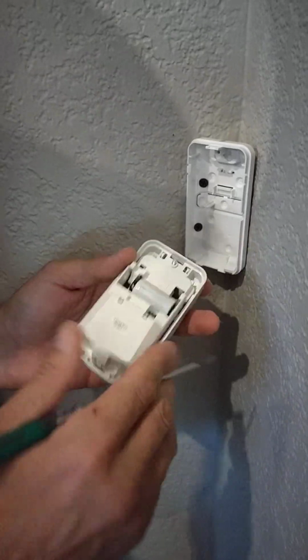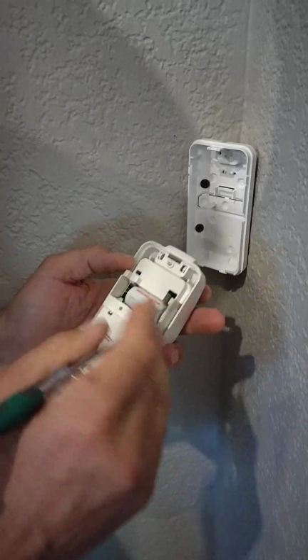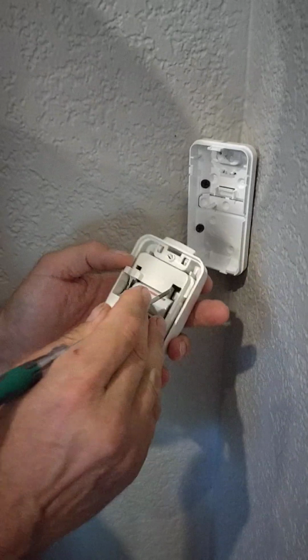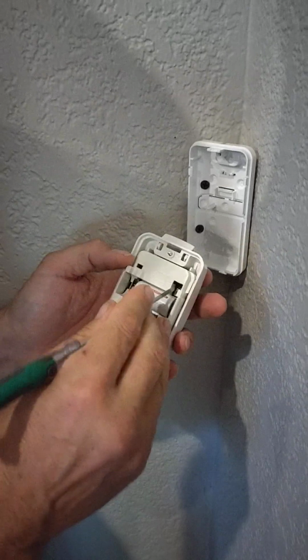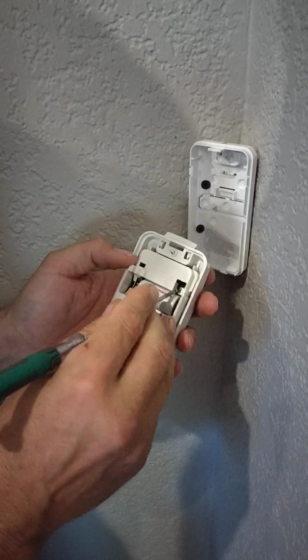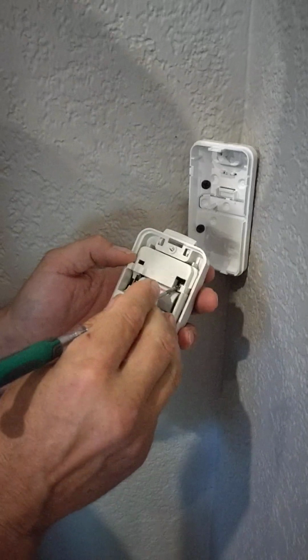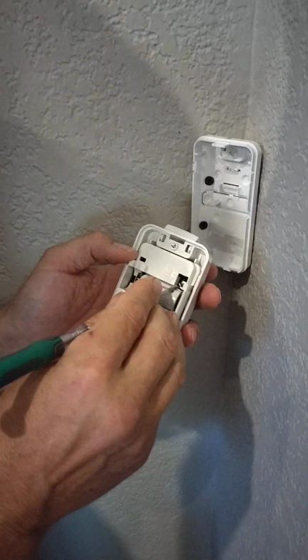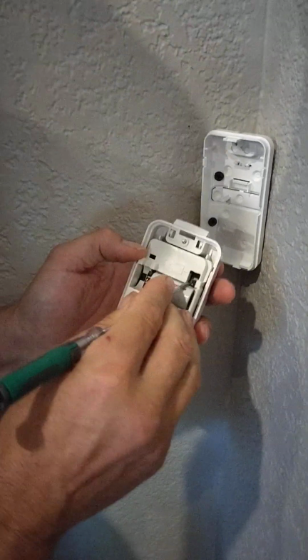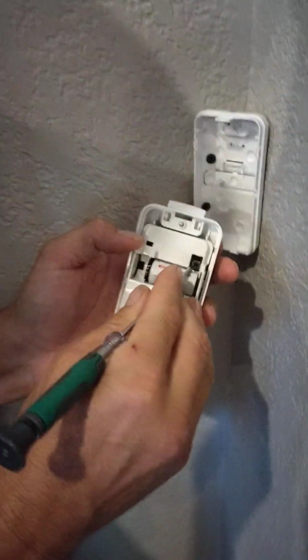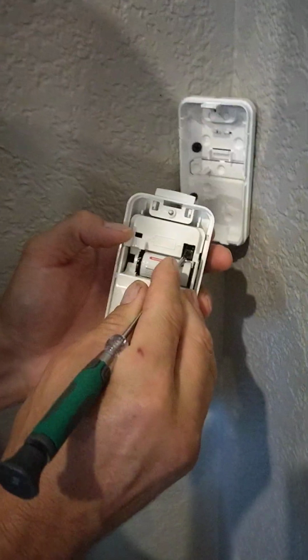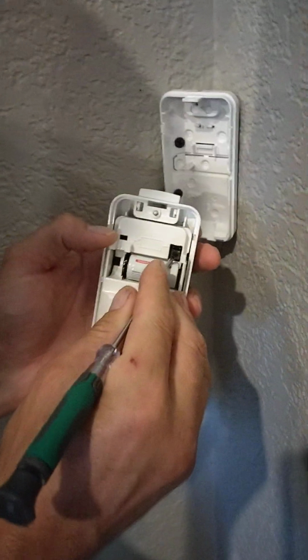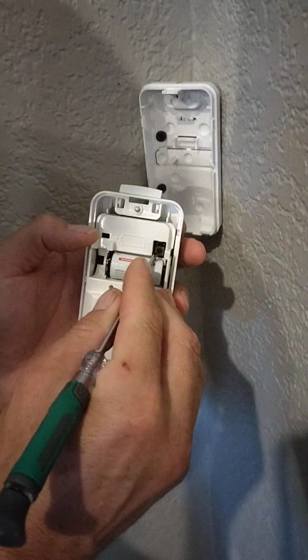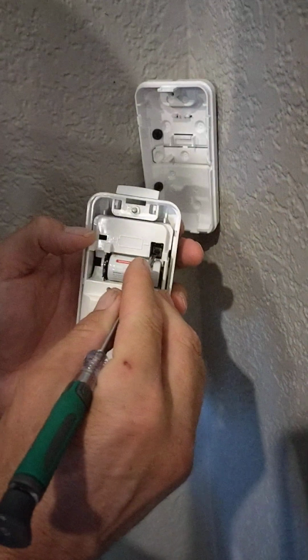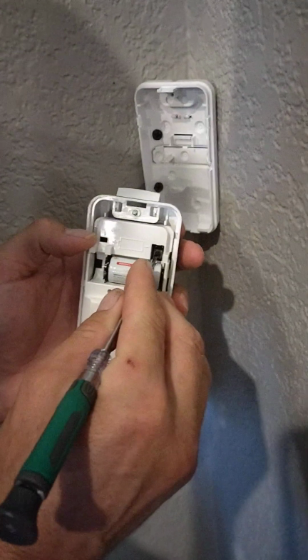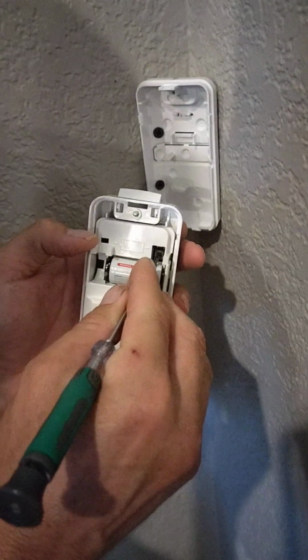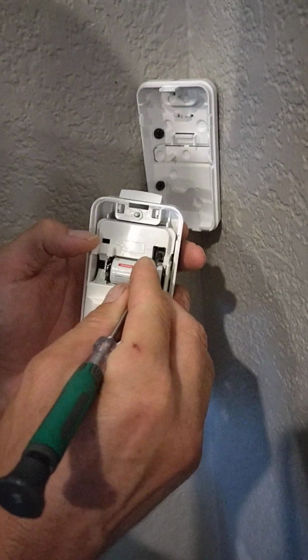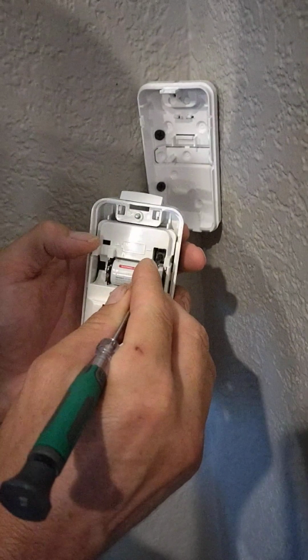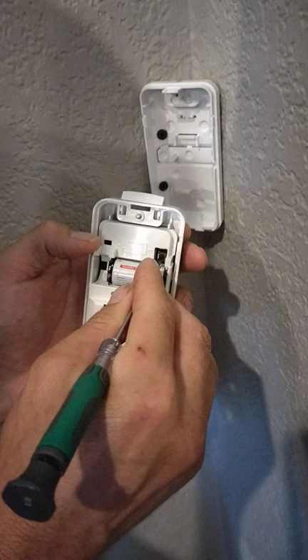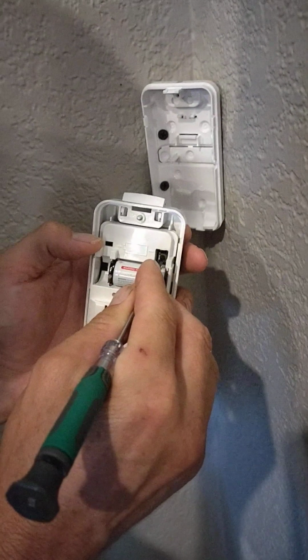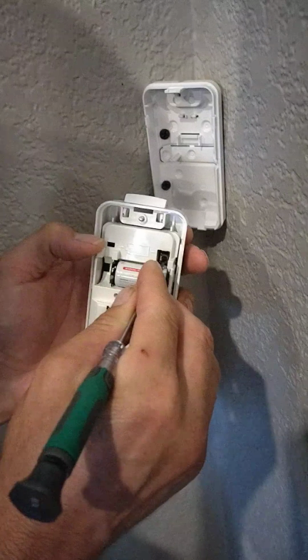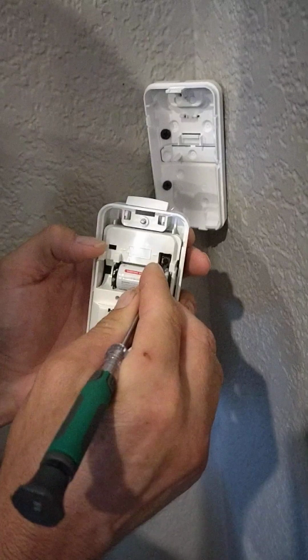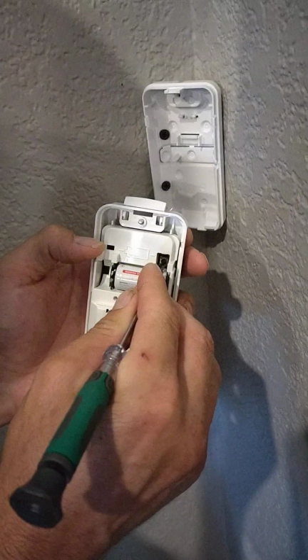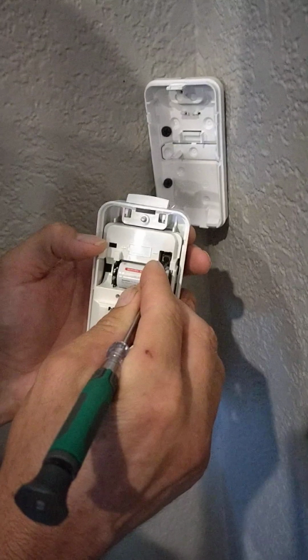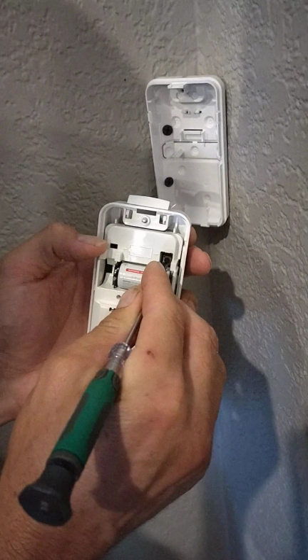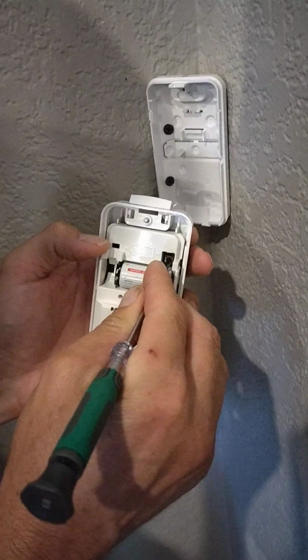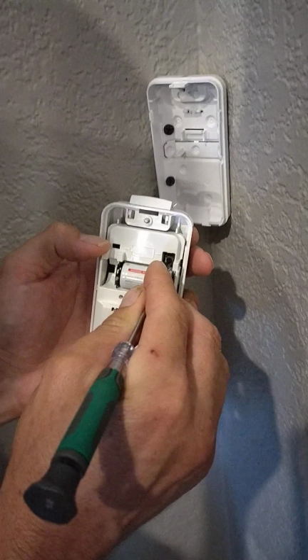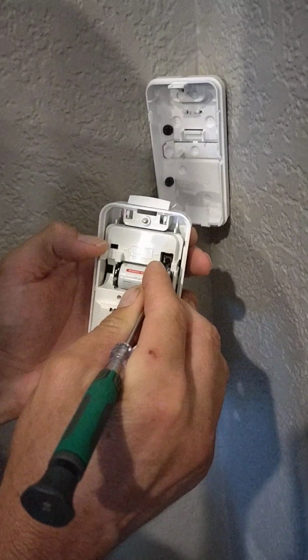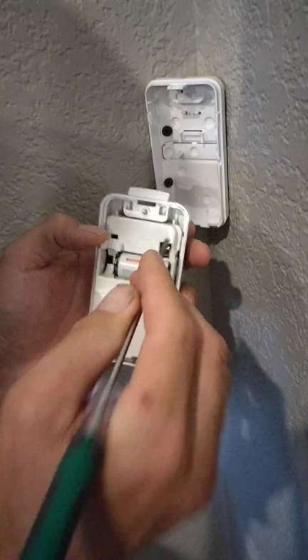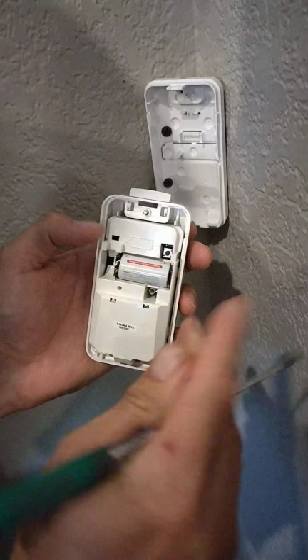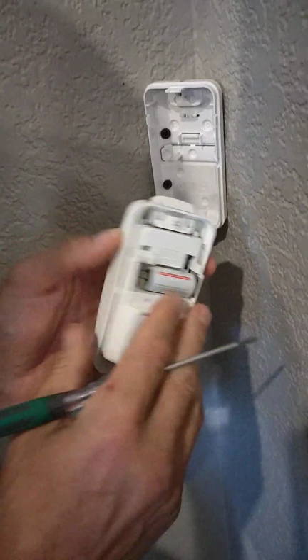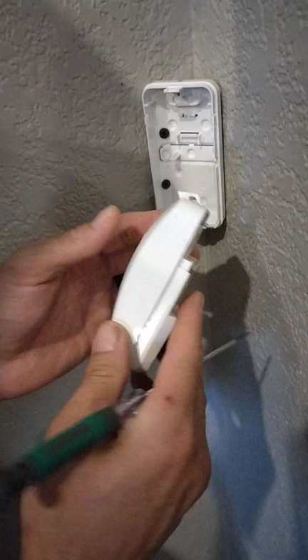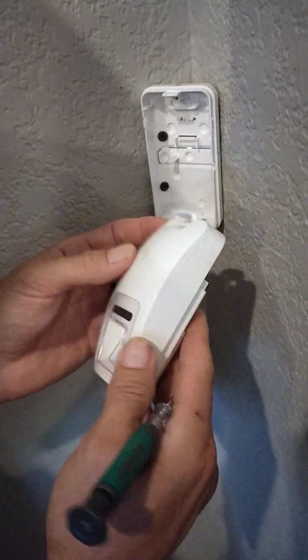Take that little black button right there and push it down with your screwdriver for about three seconds until it lights up.